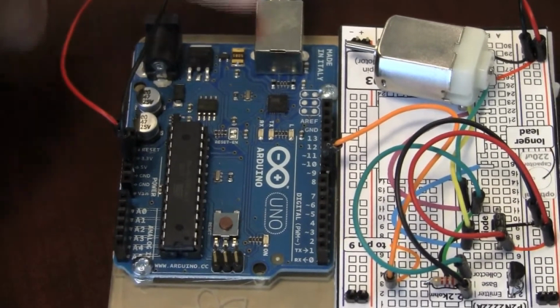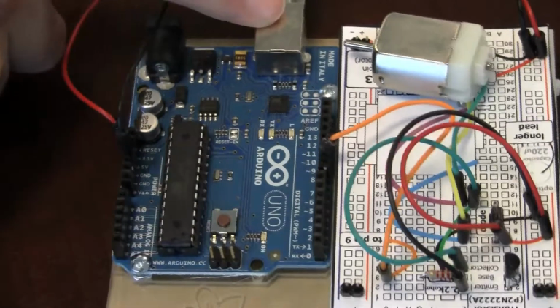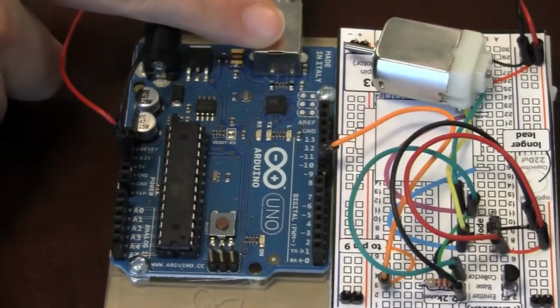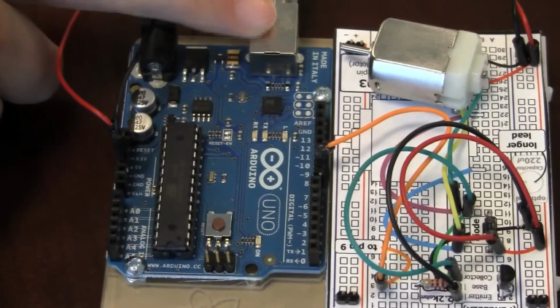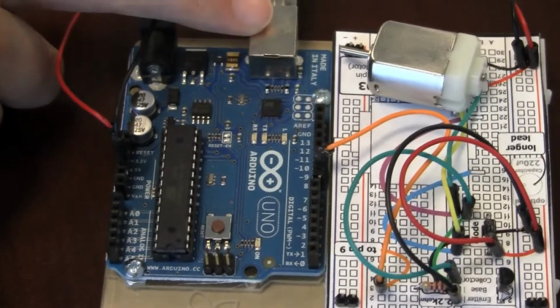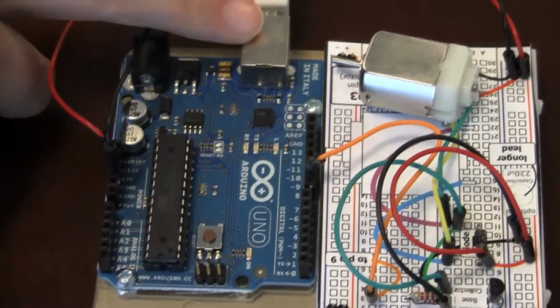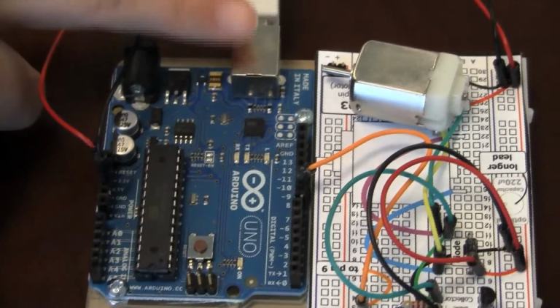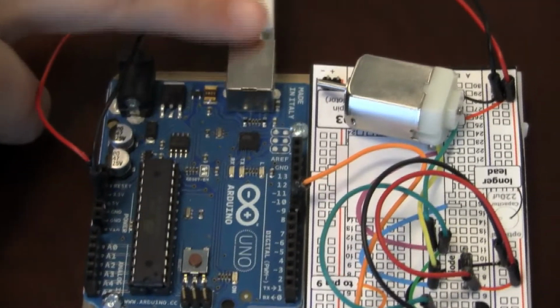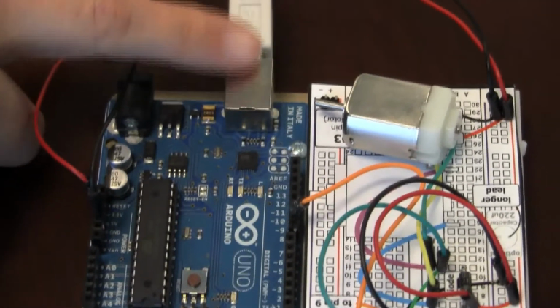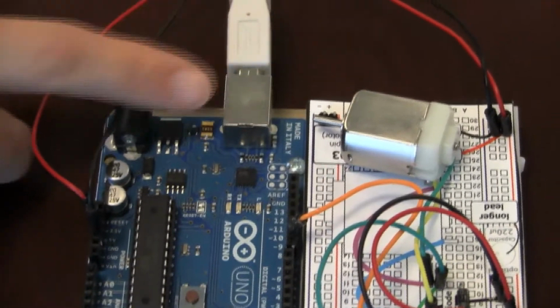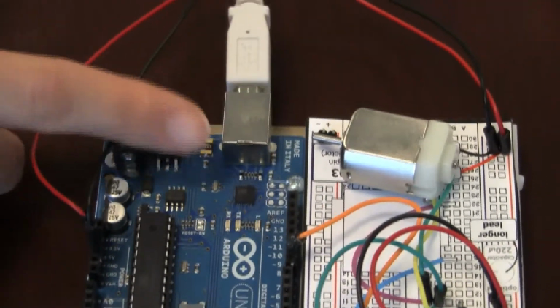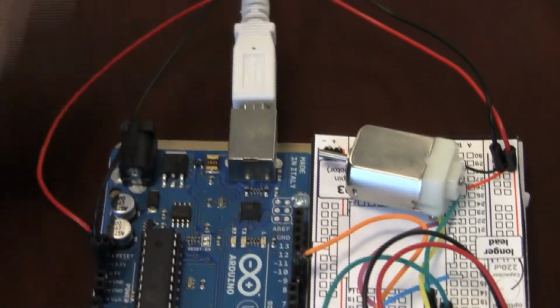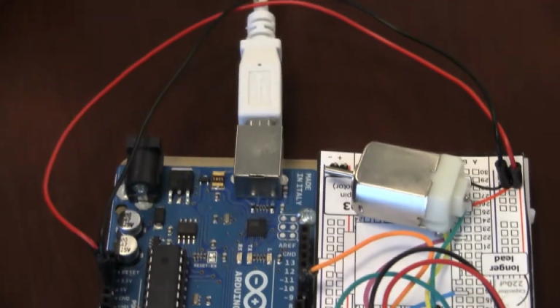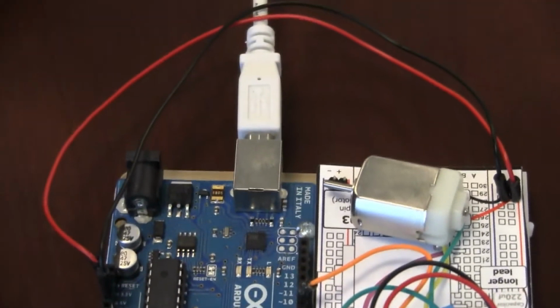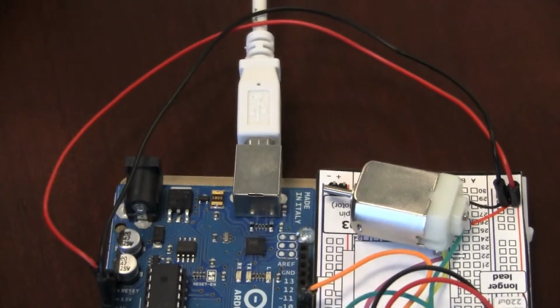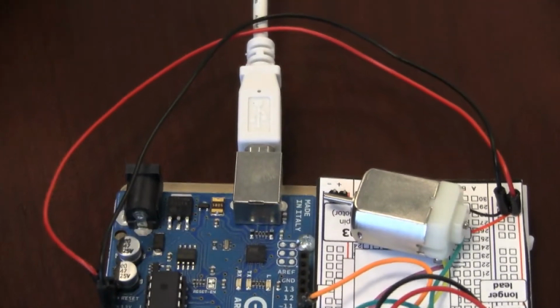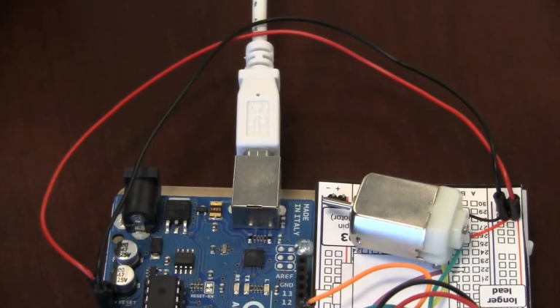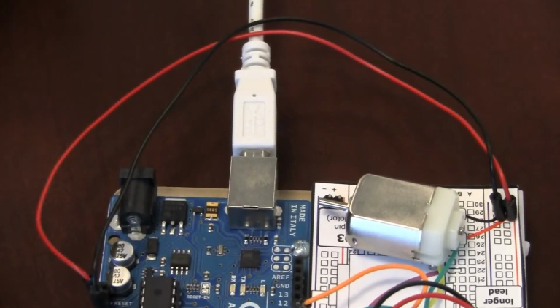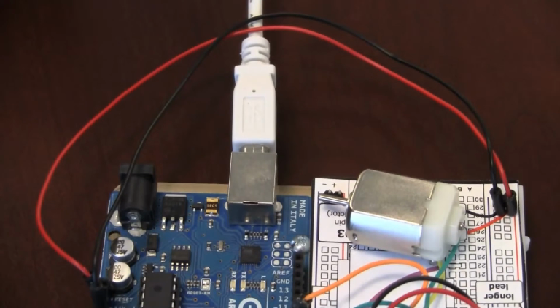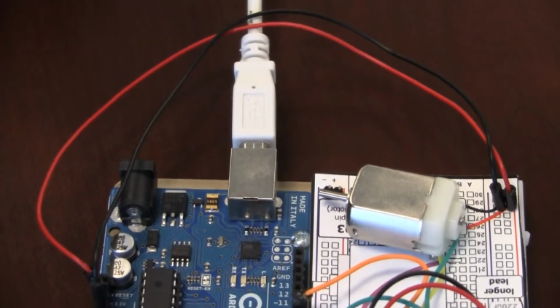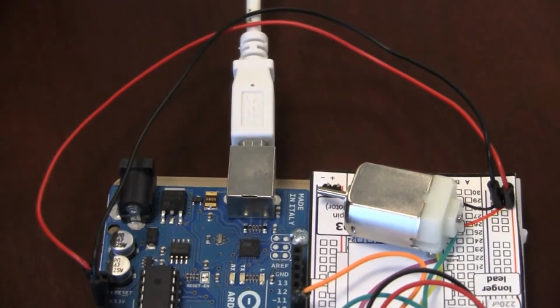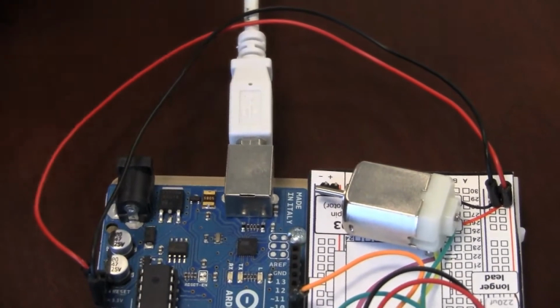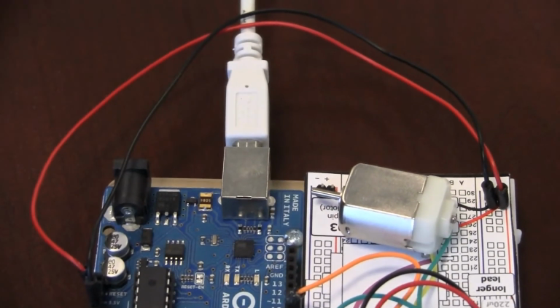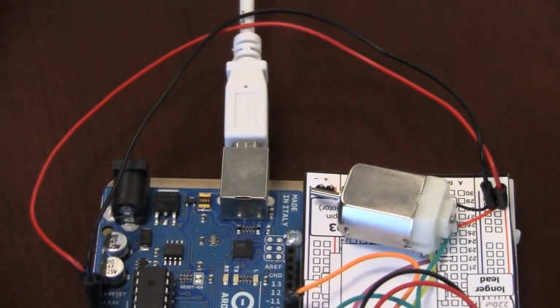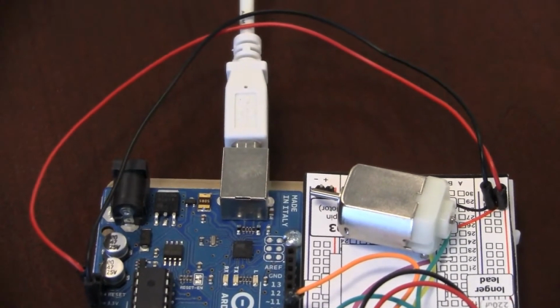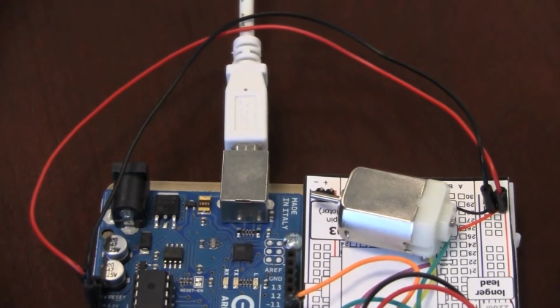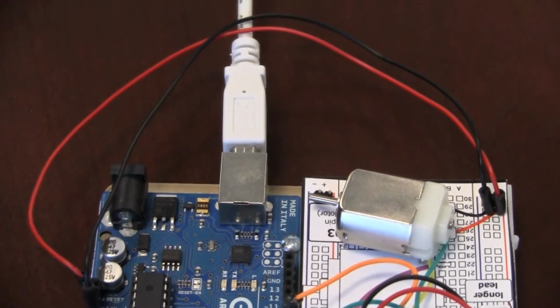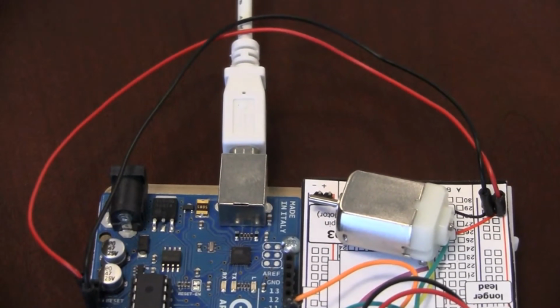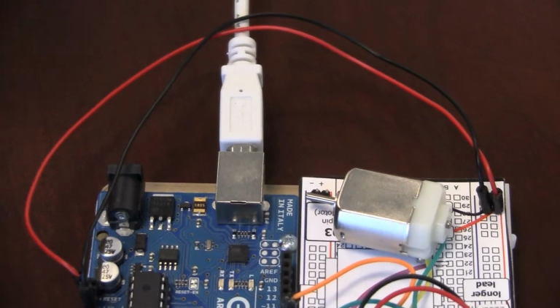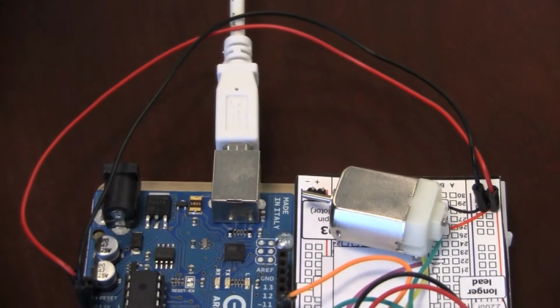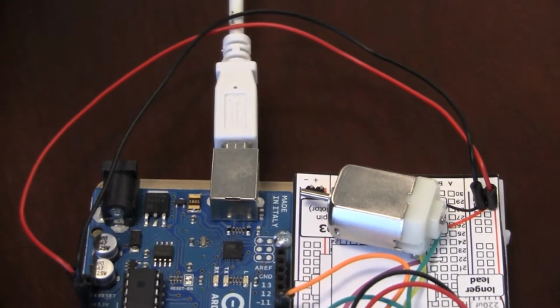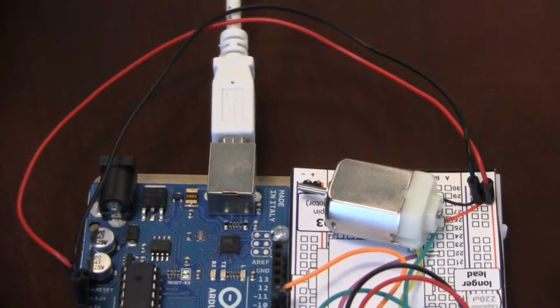This USB interface right here means that I can just take this and plug it straight into my computer, from which I can upload programs that I've written for it.